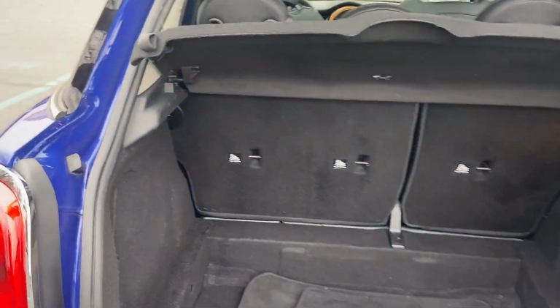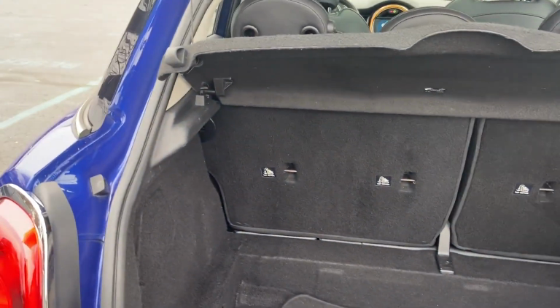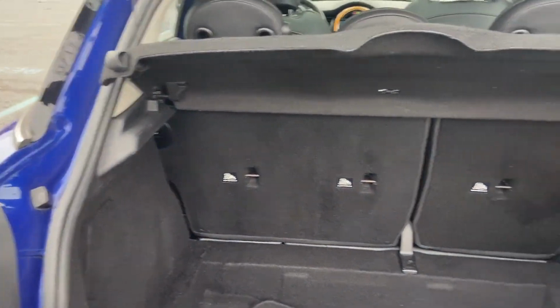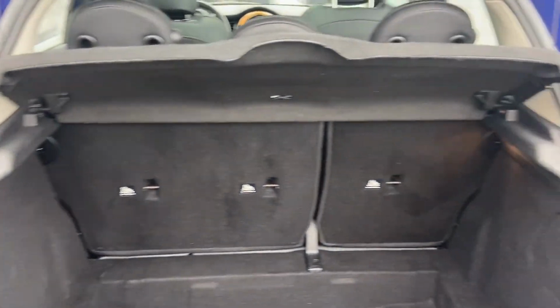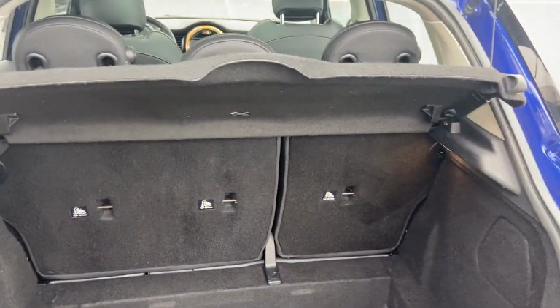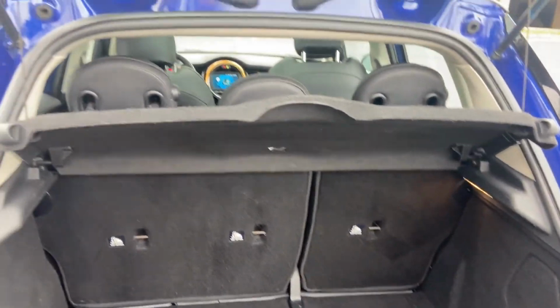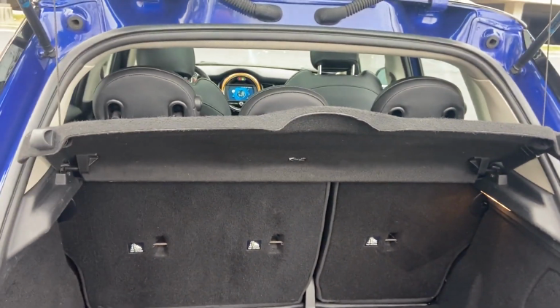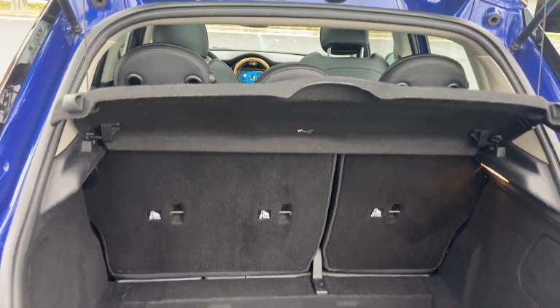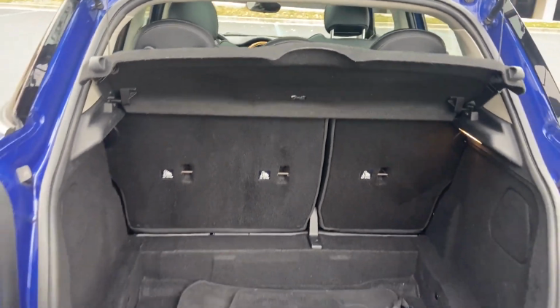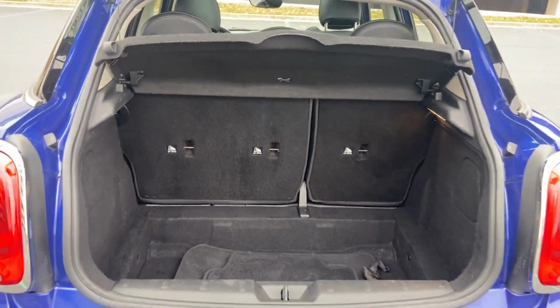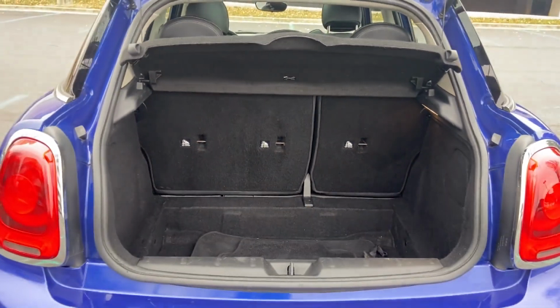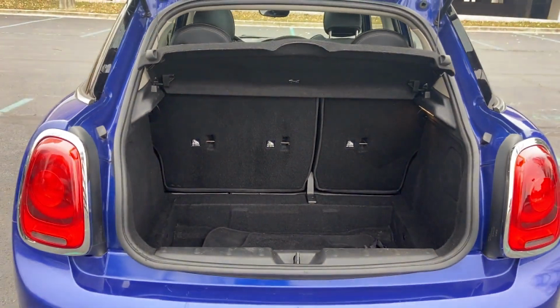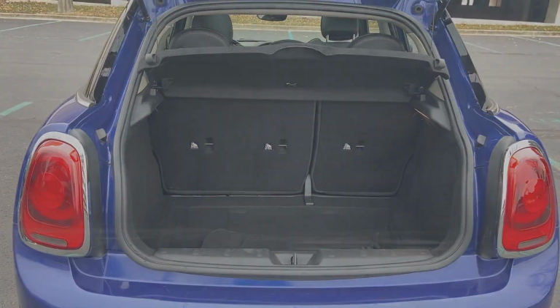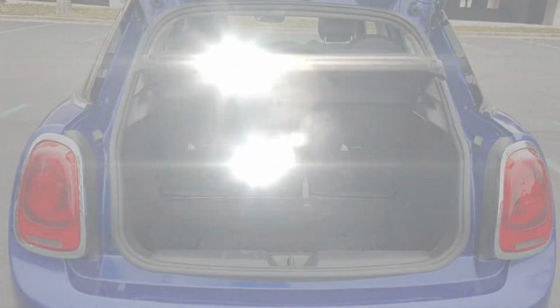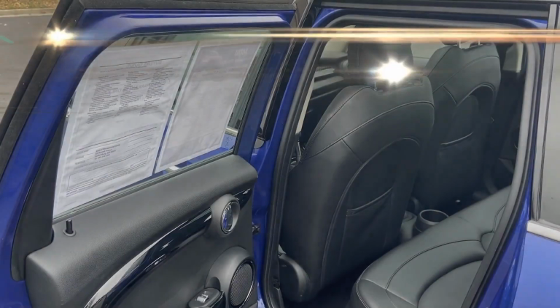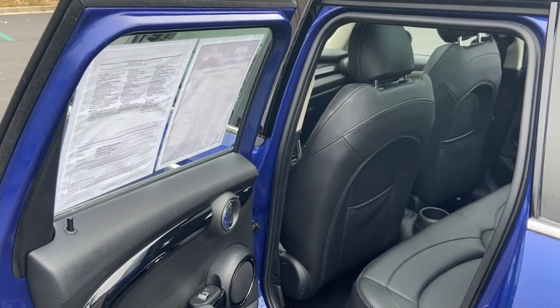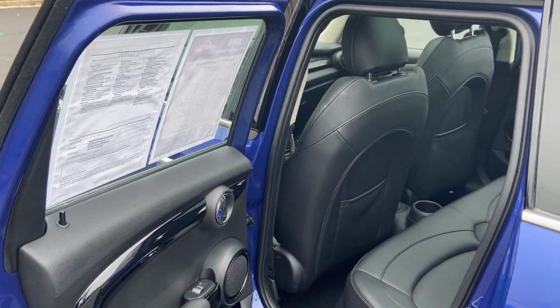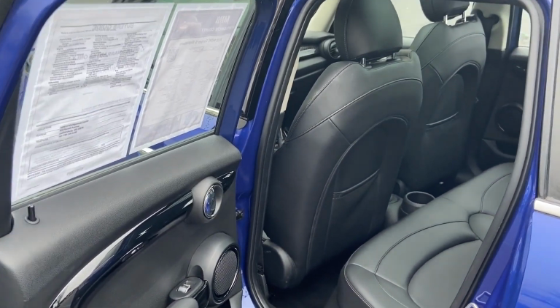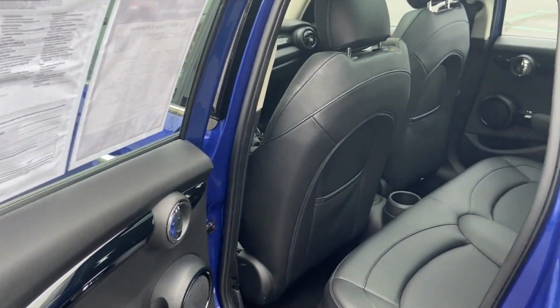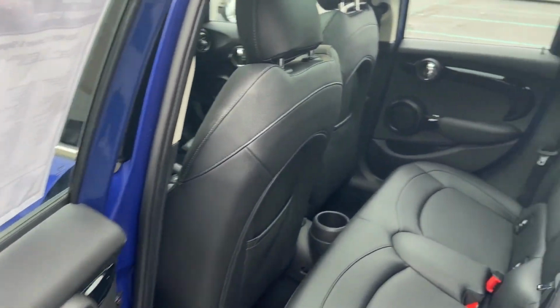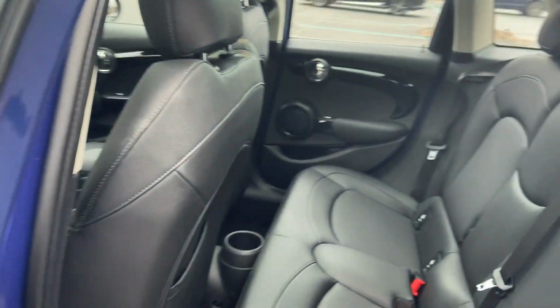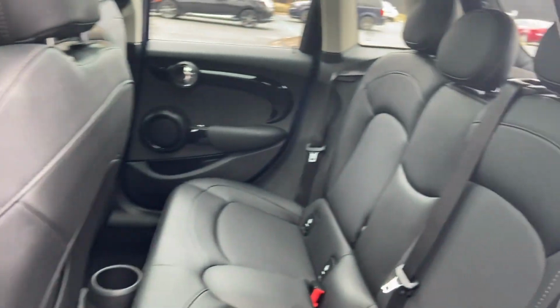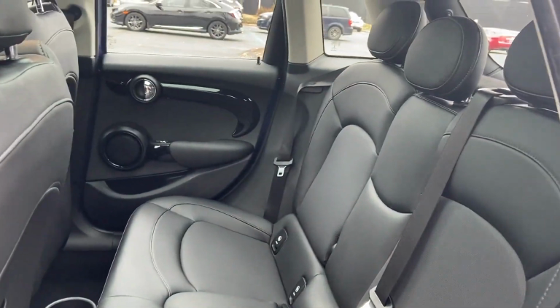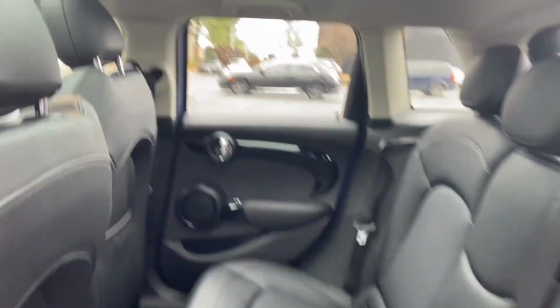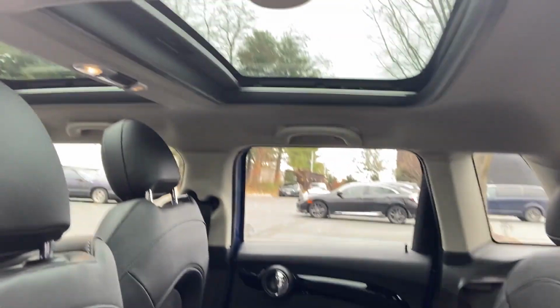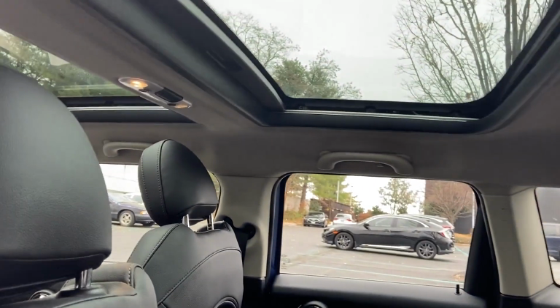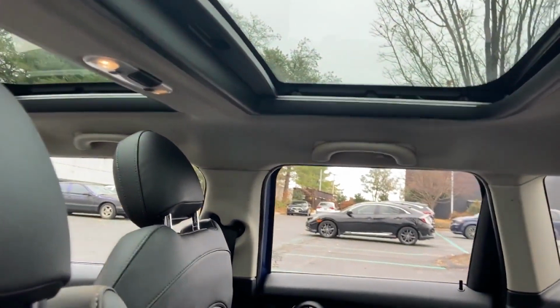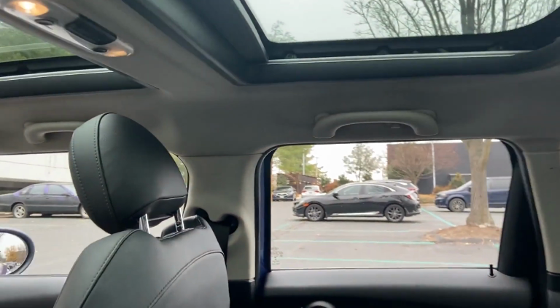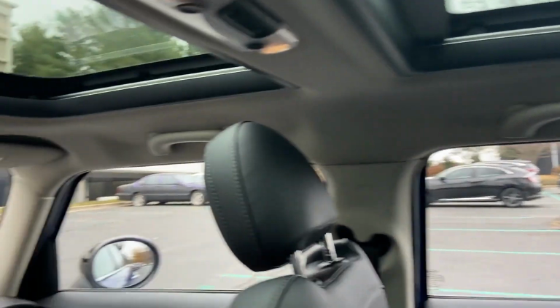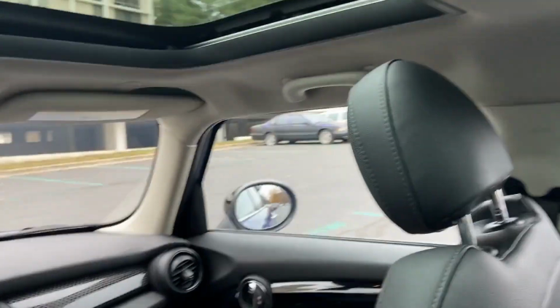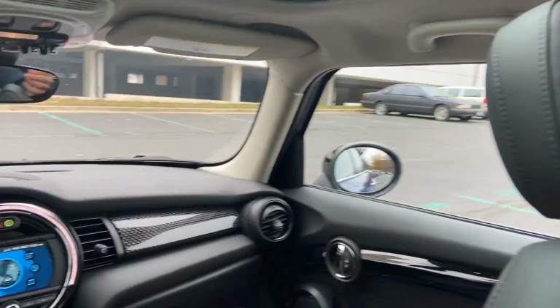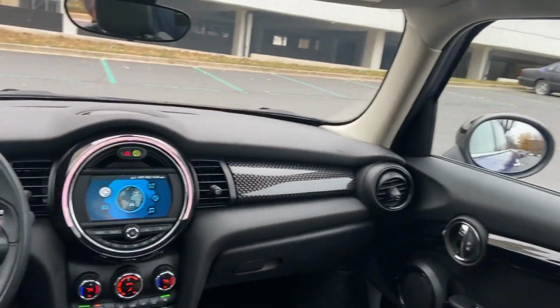Power side view mirrors, variable speed intermittent wipers, air conditioning, ABS, power locks, heated front seats, front side airbag, four-wheel disc brakes, tire pressure monitor, and fog lights.